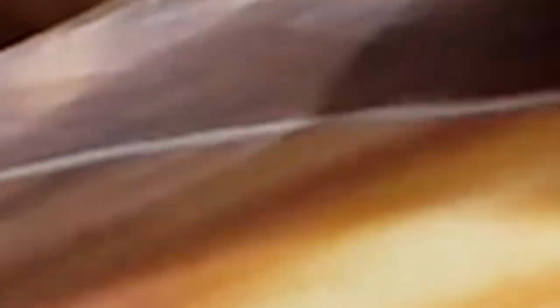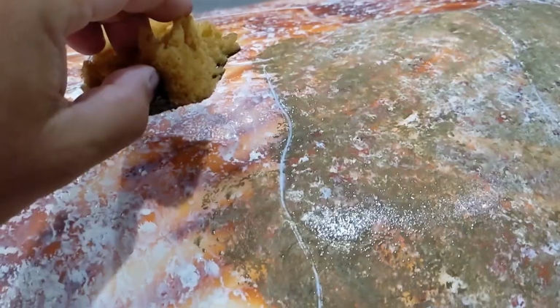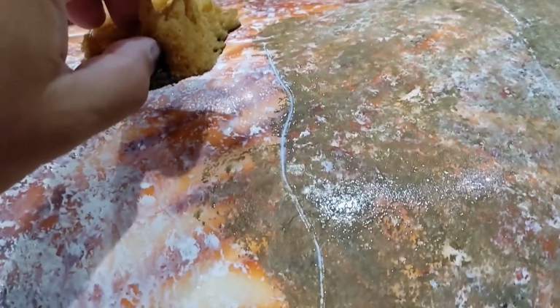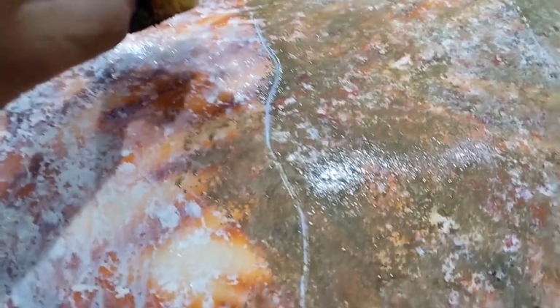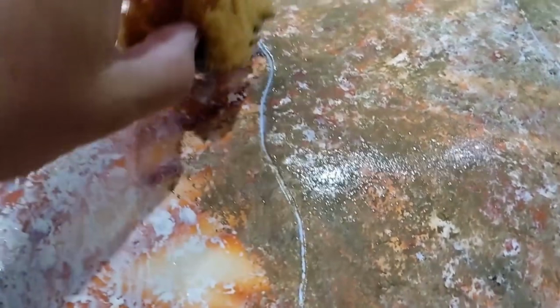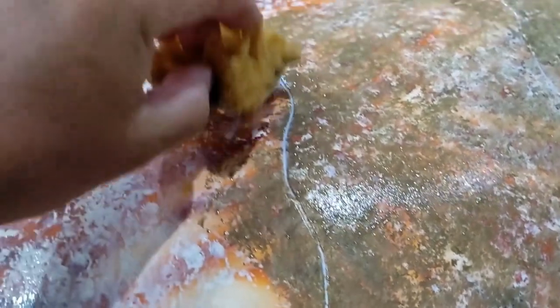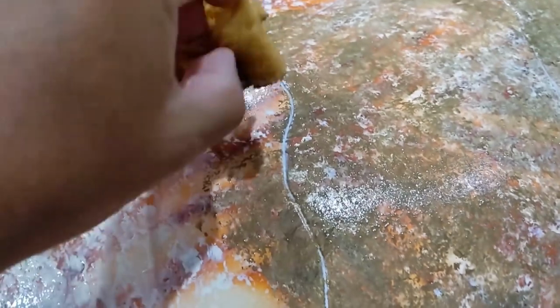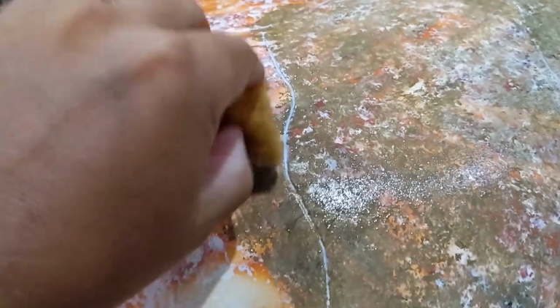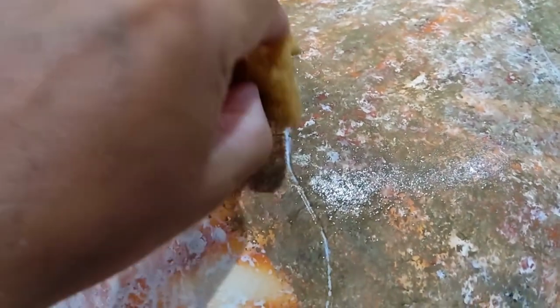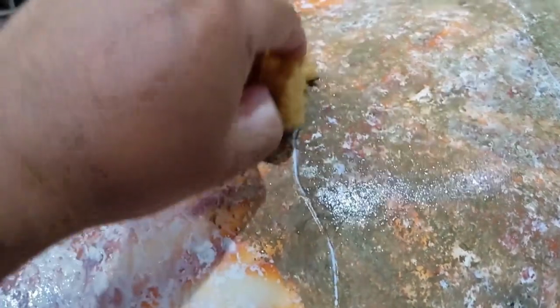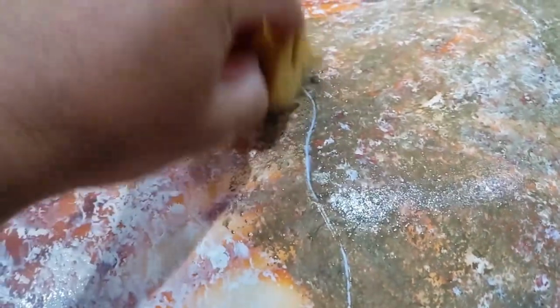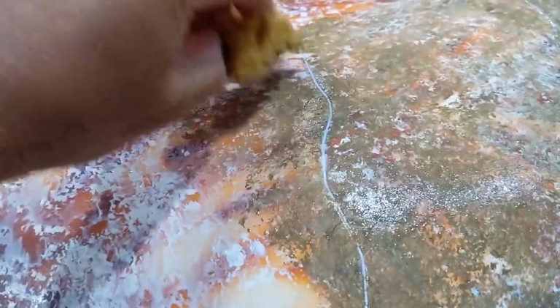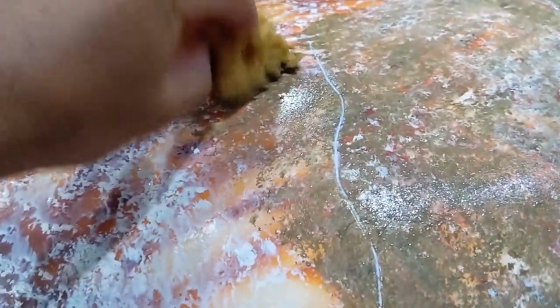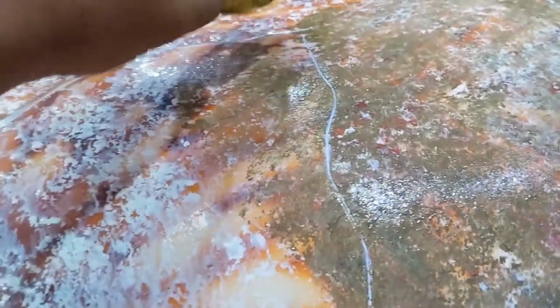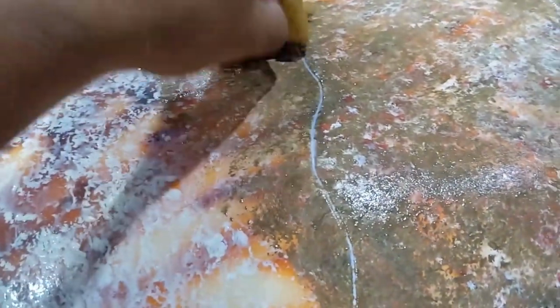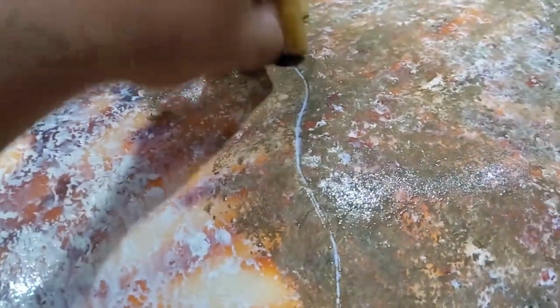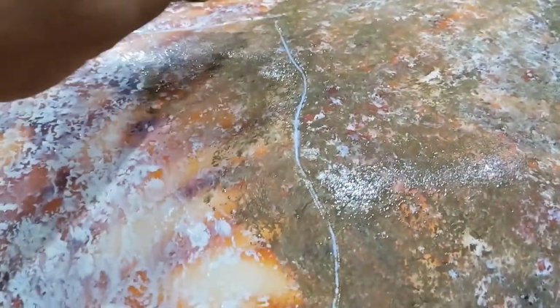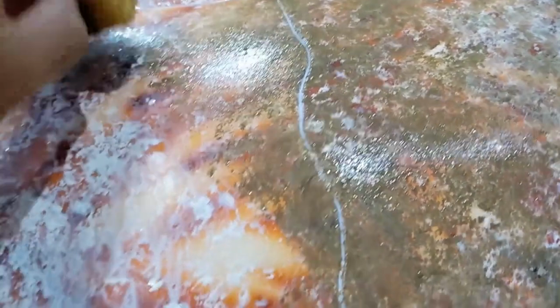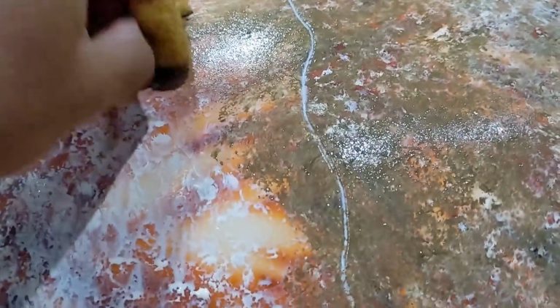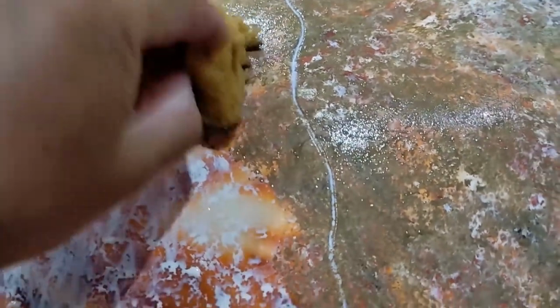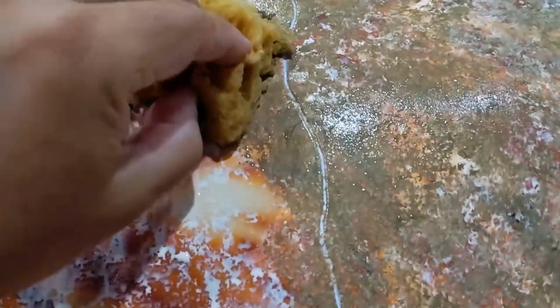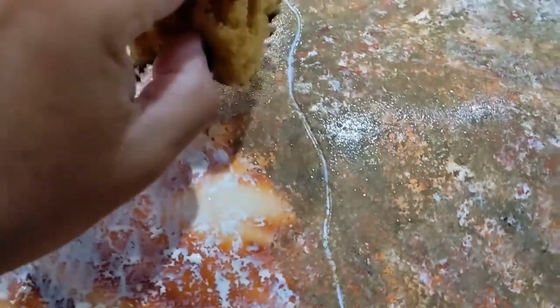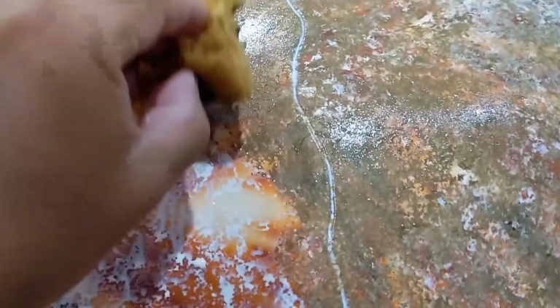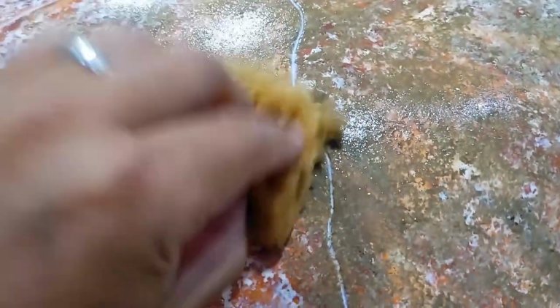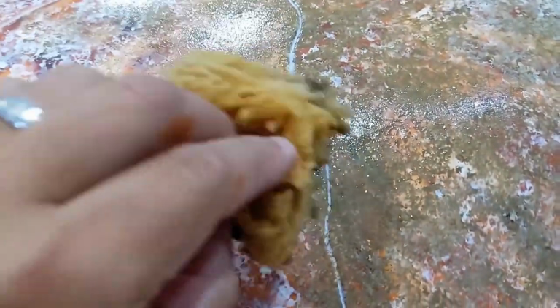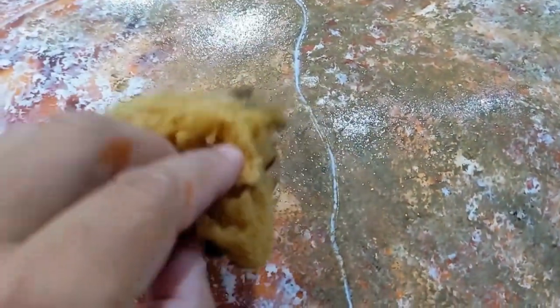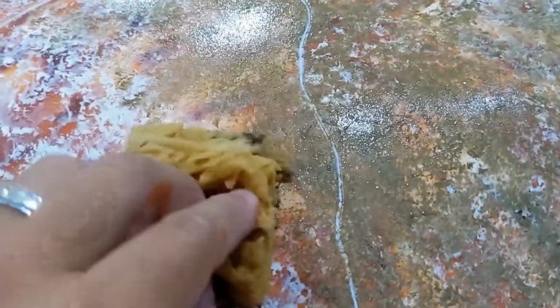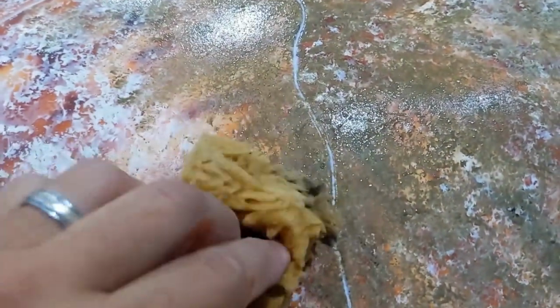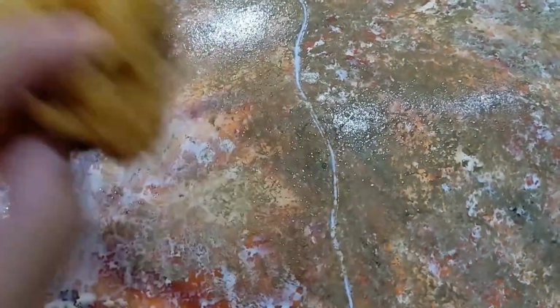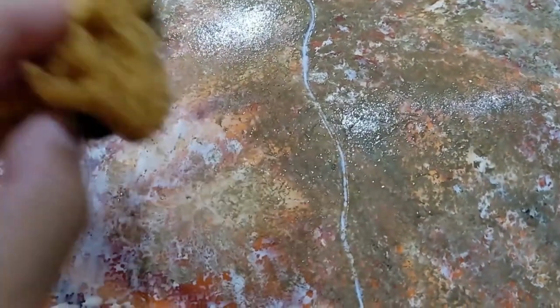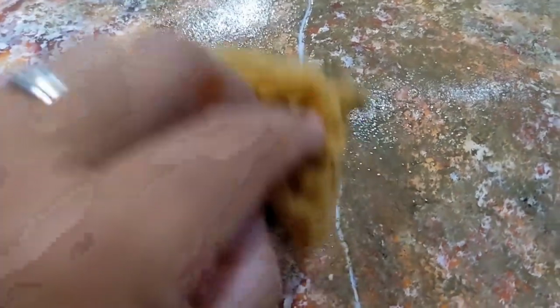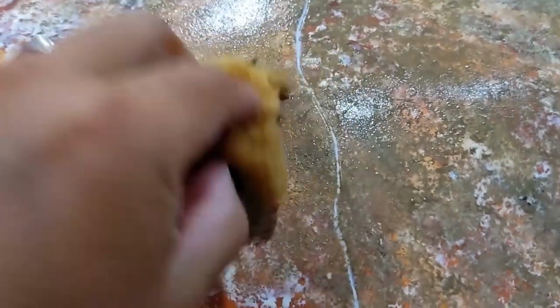Once the surface was prepped, we applied several layers of paint using a natural sponge. Working from light to dark, we simply dabbed the layers one over the other, waiting several minutes between applications.